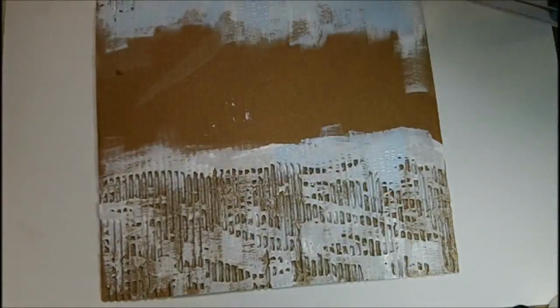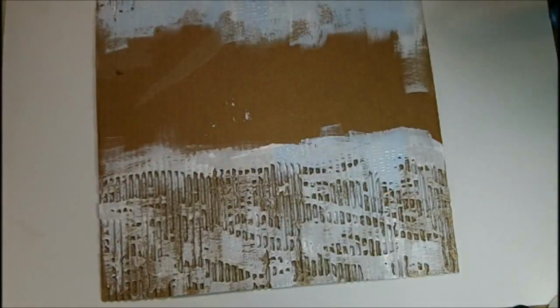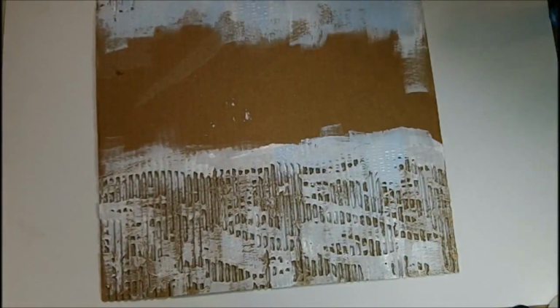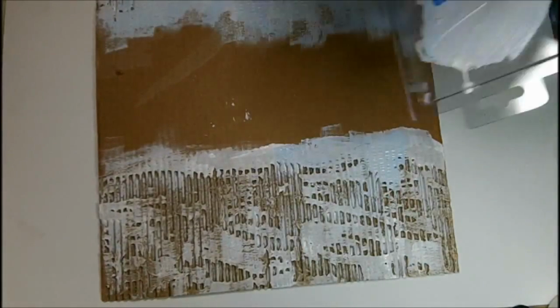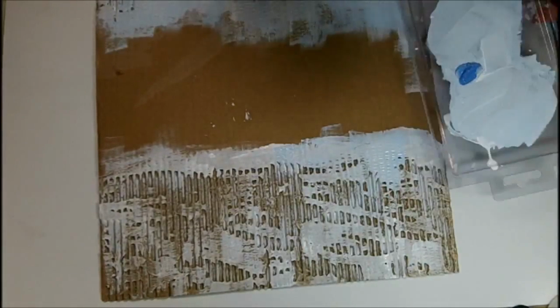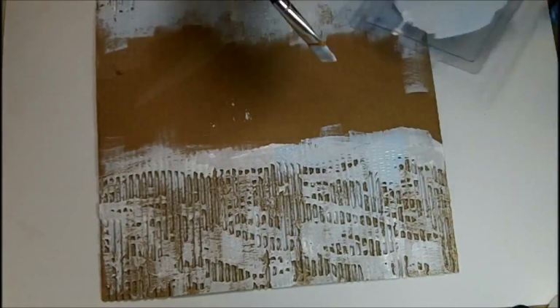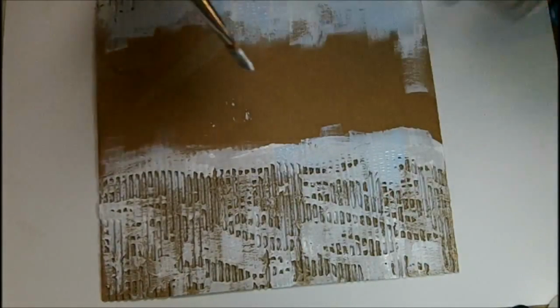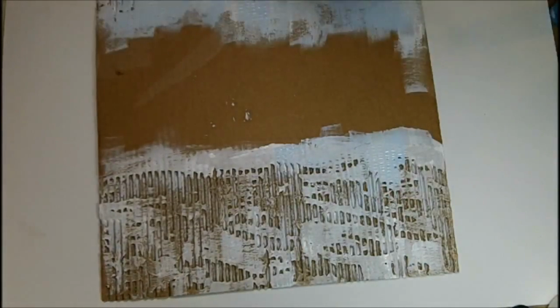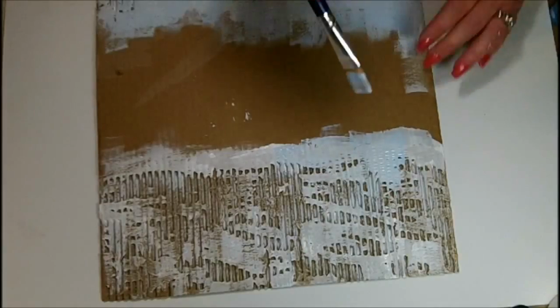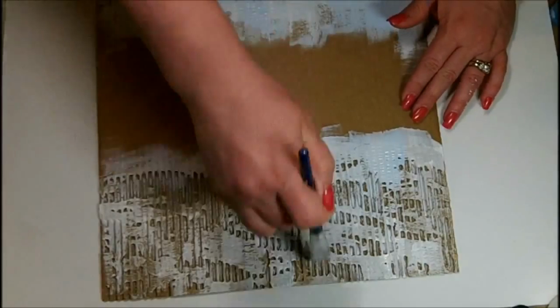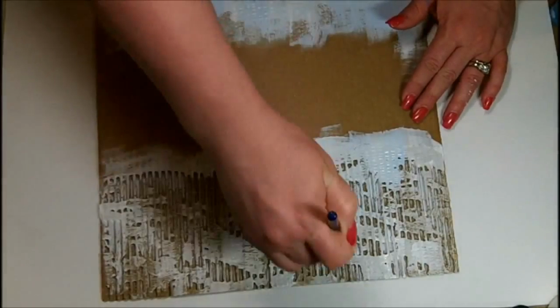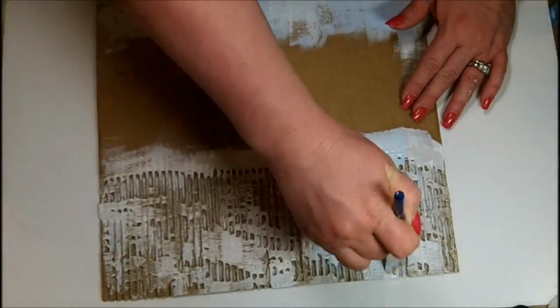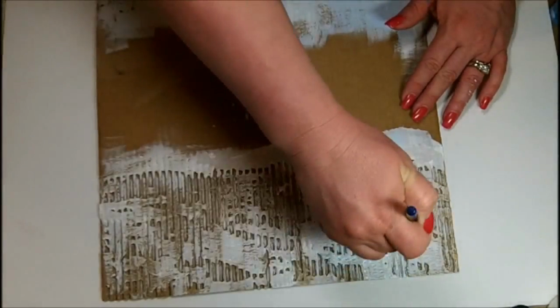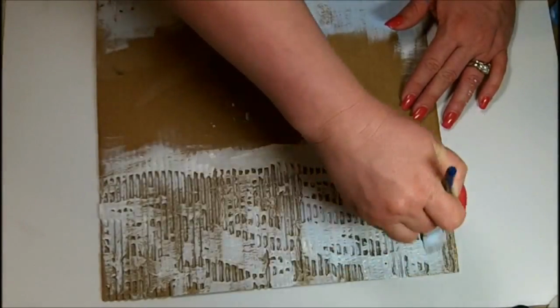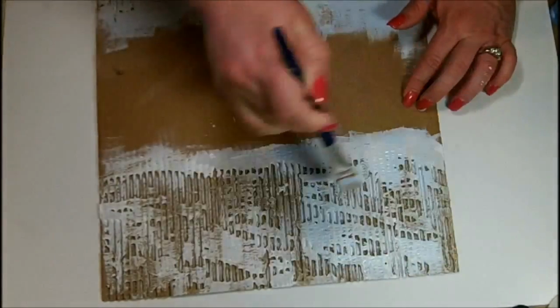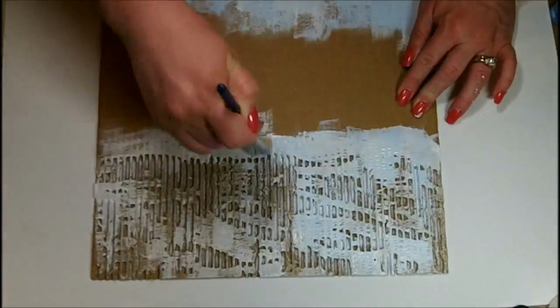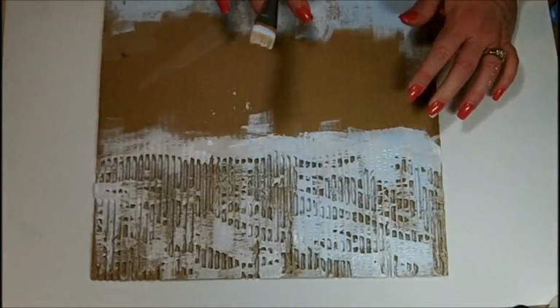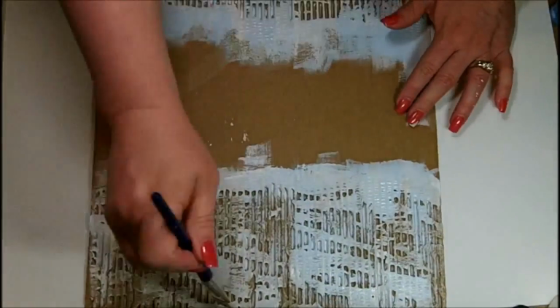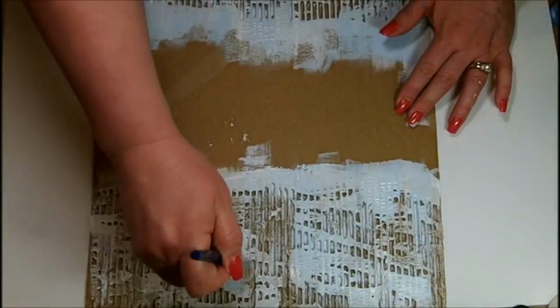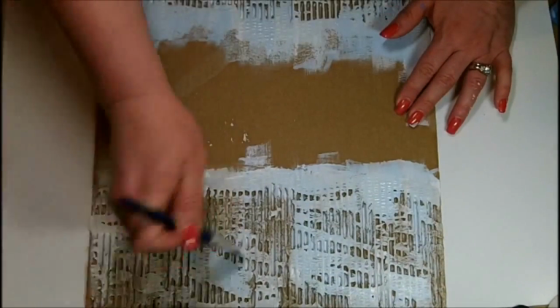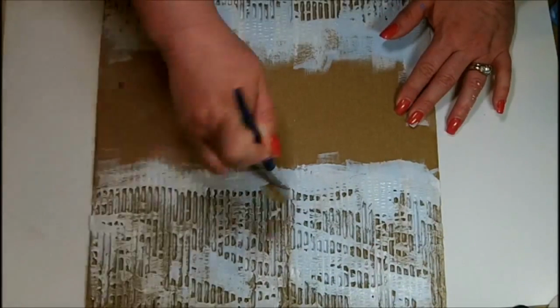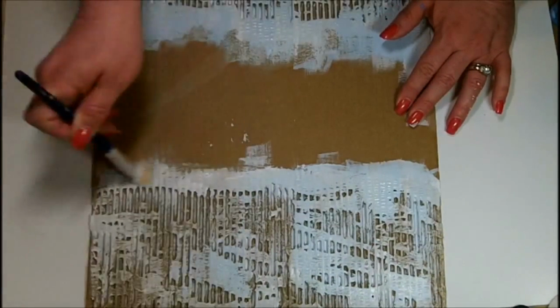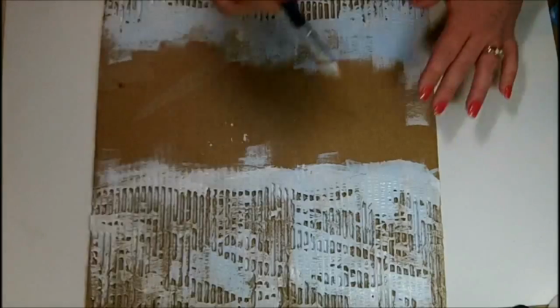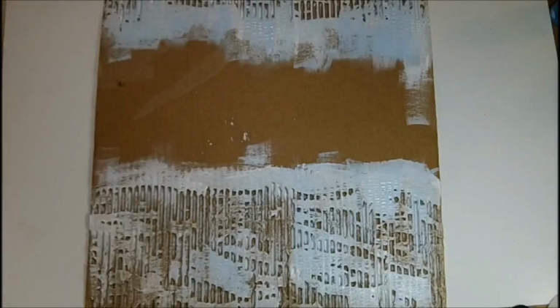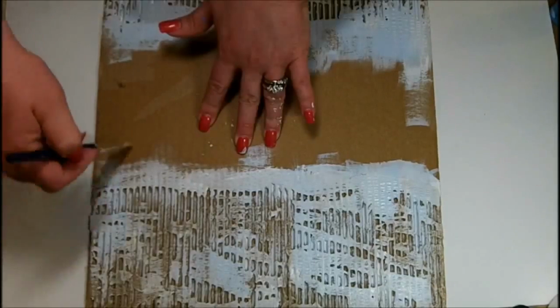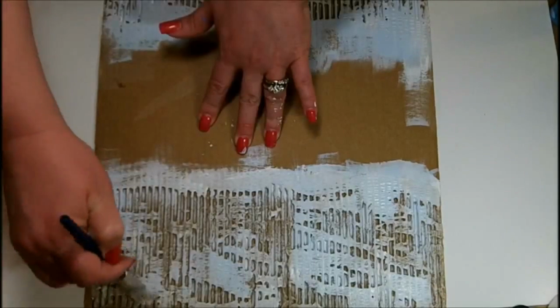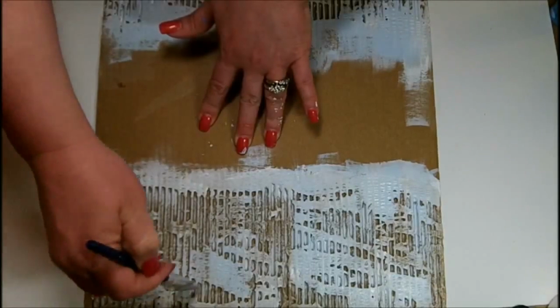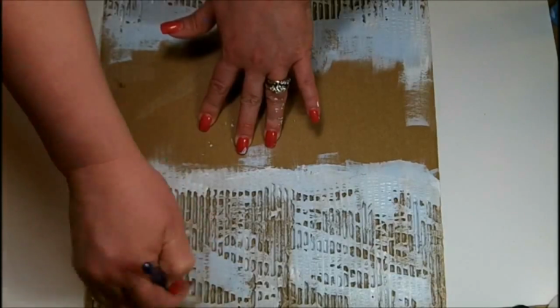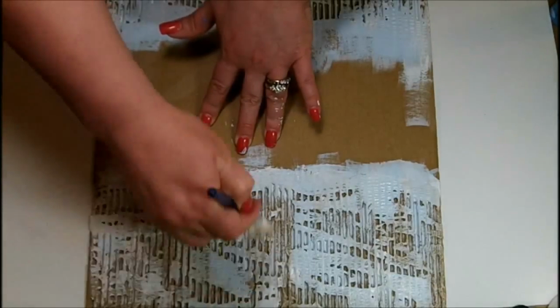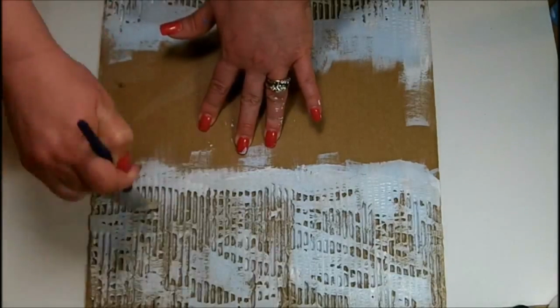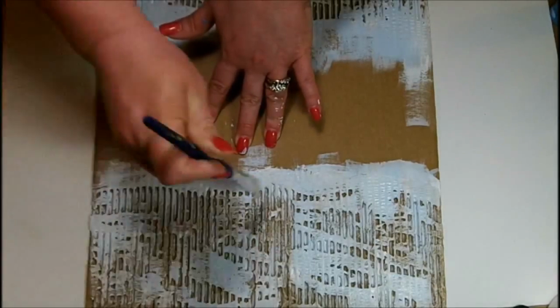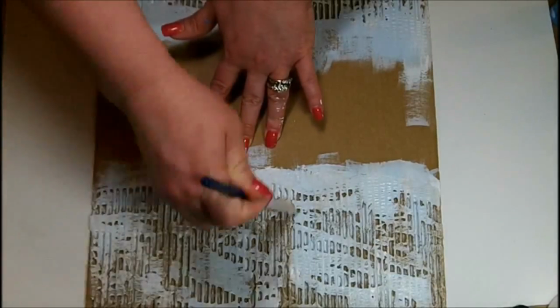I'm not being super careful with it — I just want to get a little hint of color here and there. This blue is really going to bring out the blue in my niece's dress from the photograph.